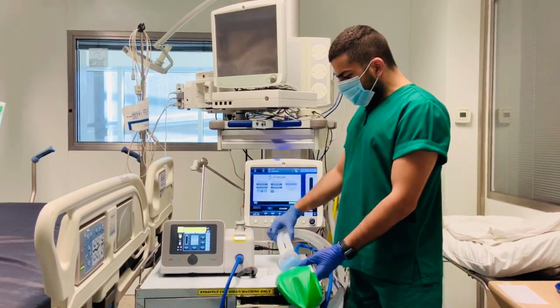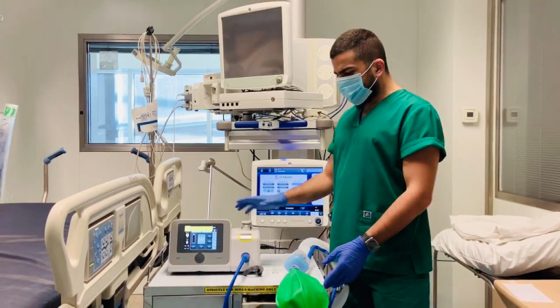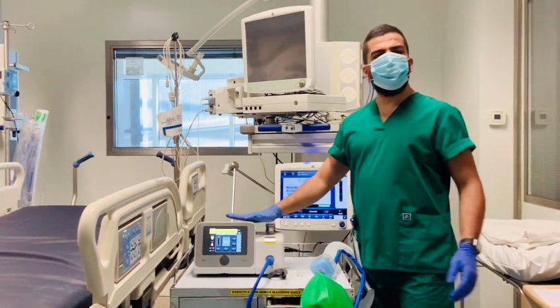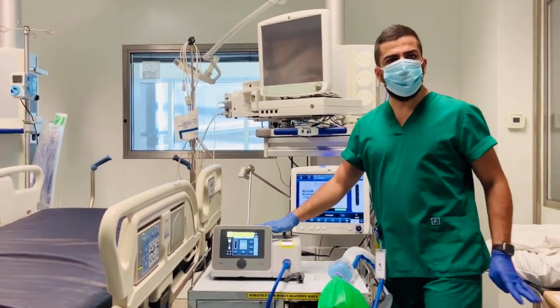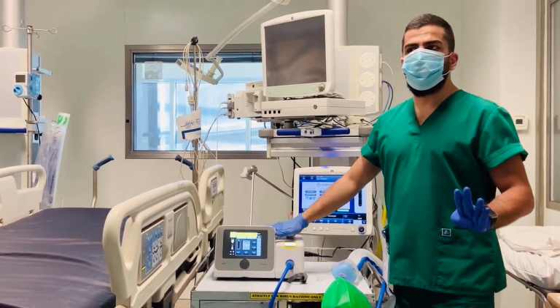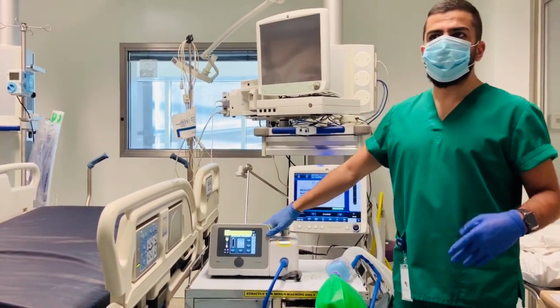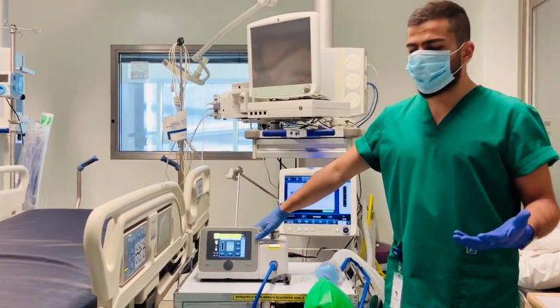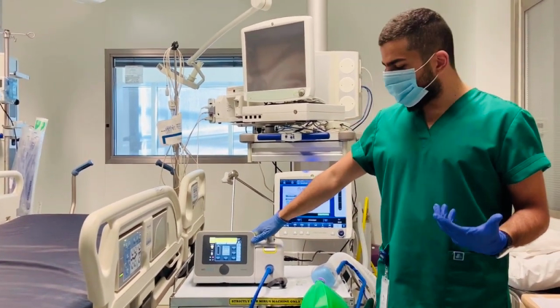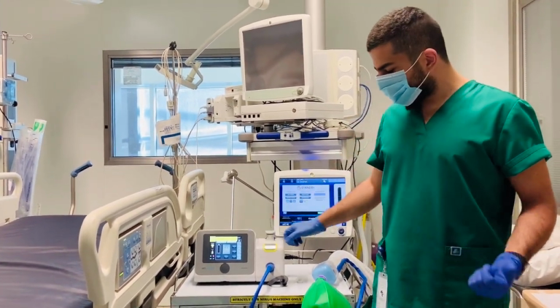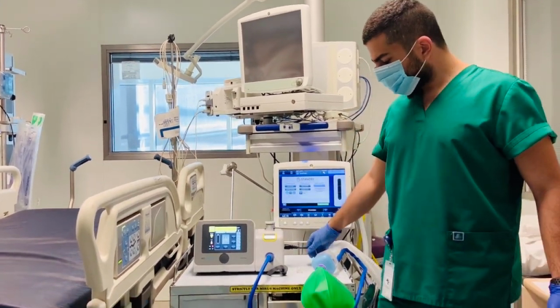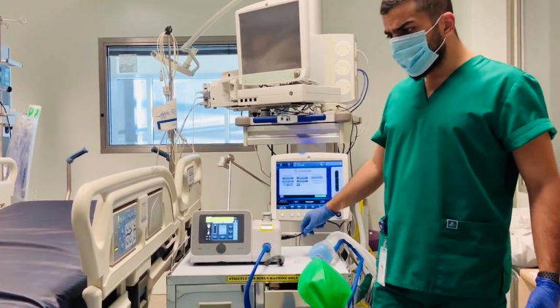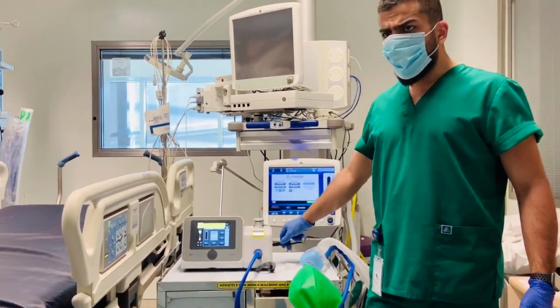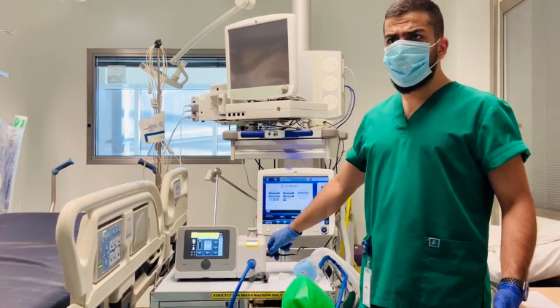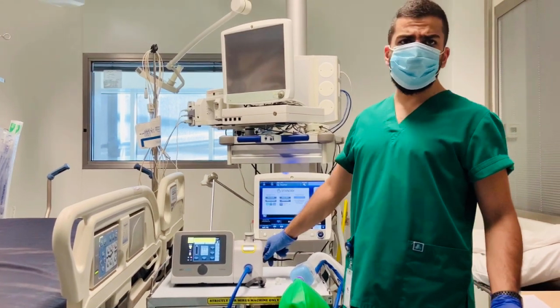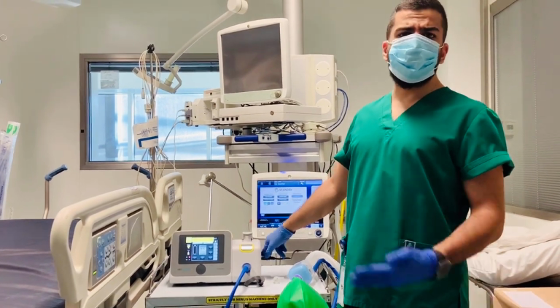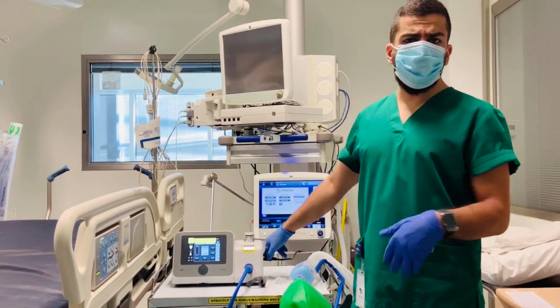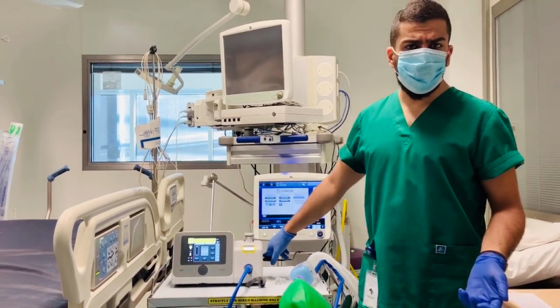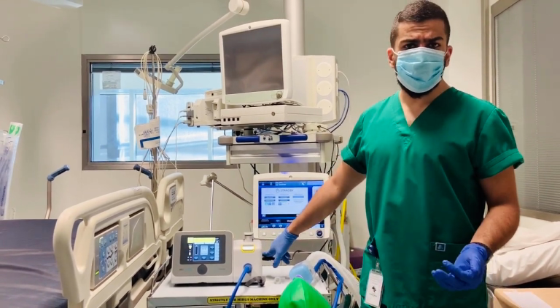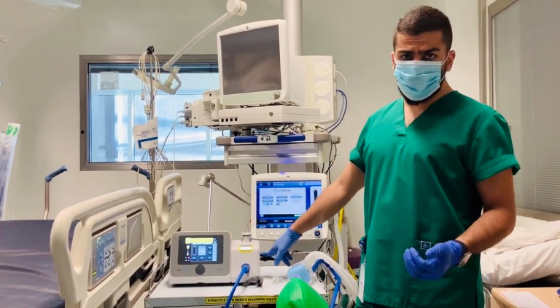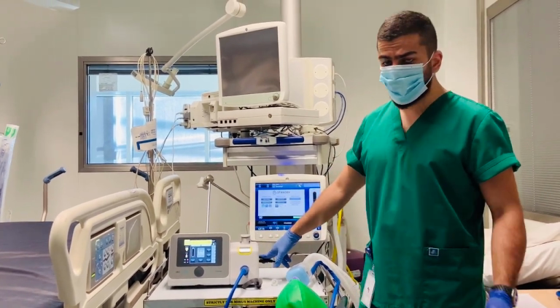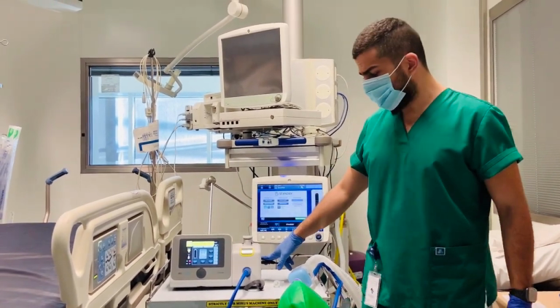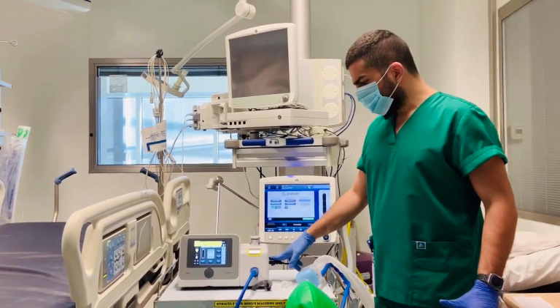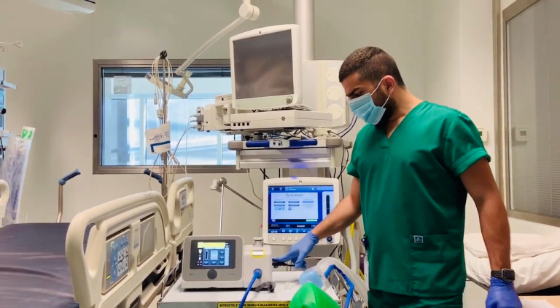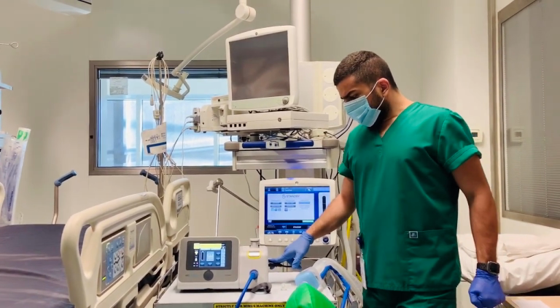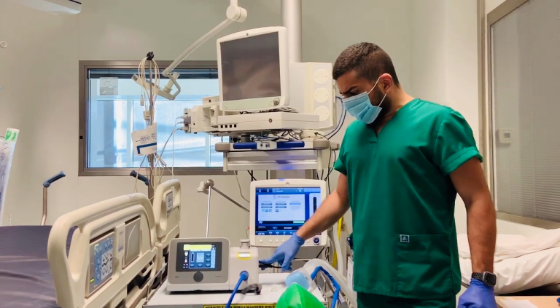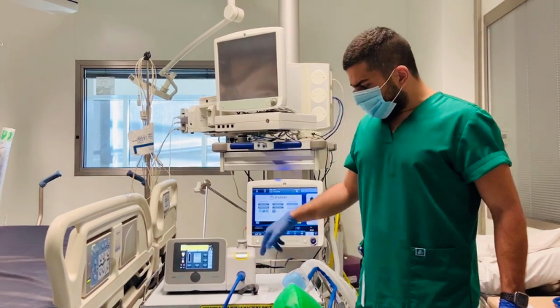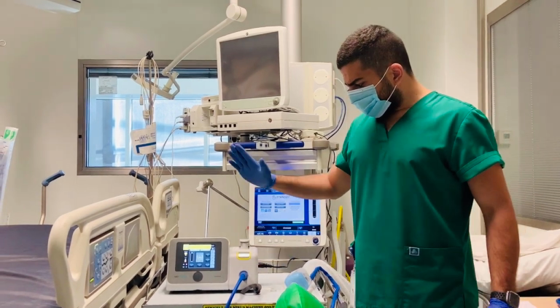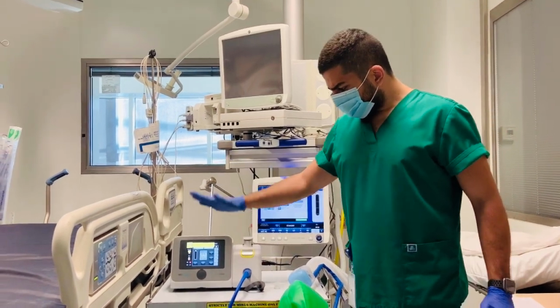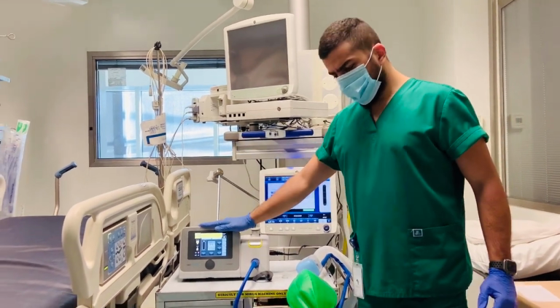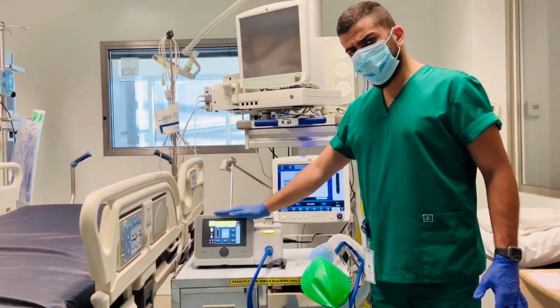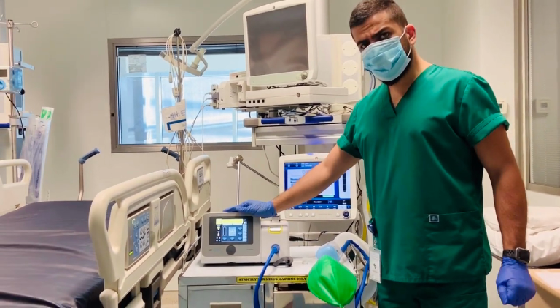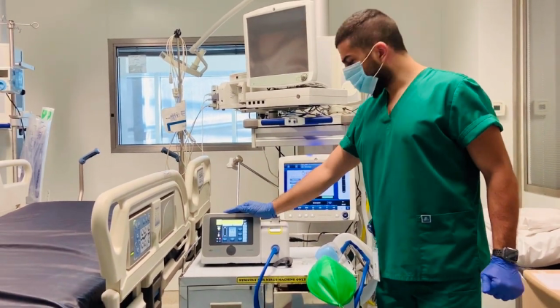It has a backup battery for four hours. So in case you run out of power or don't have a power supply, it will keep going and running for four hours straight. So this is it — thank you very much.